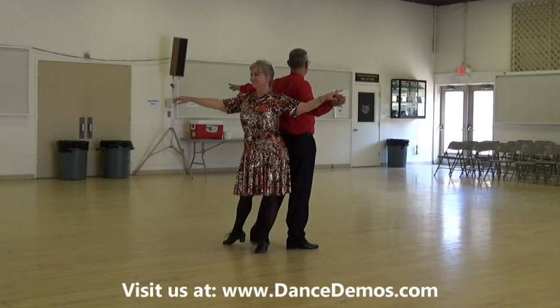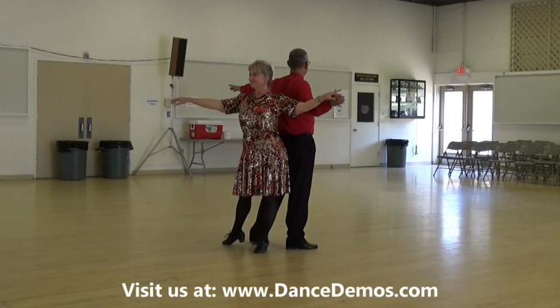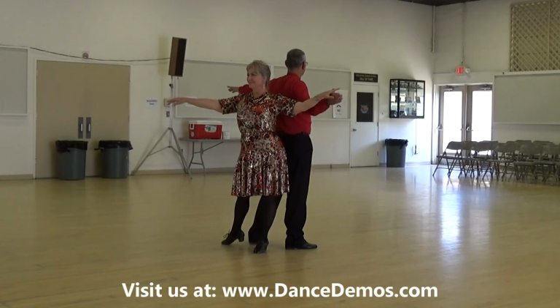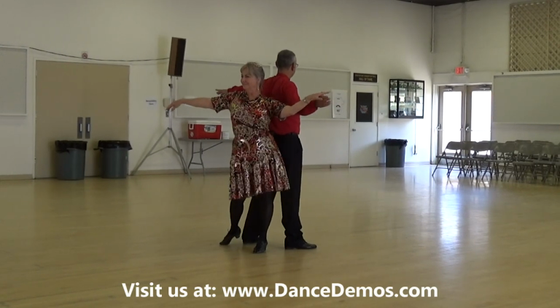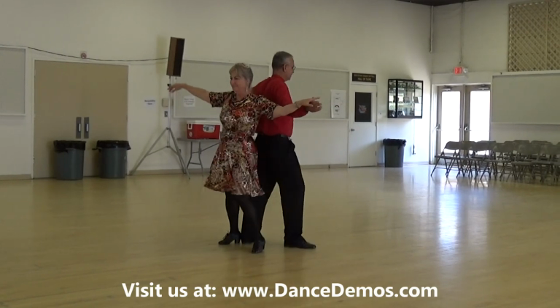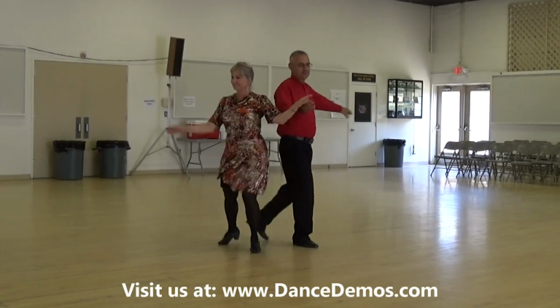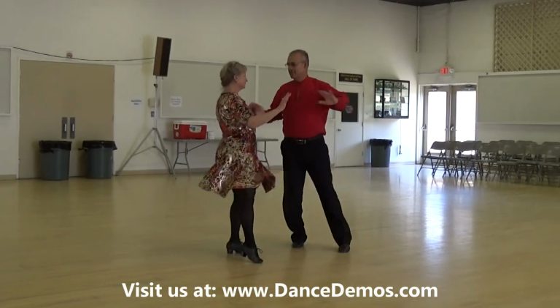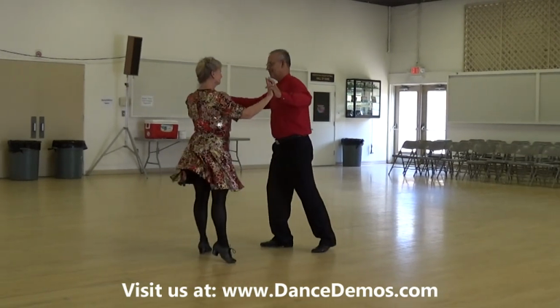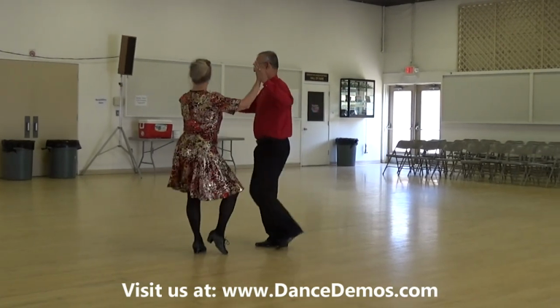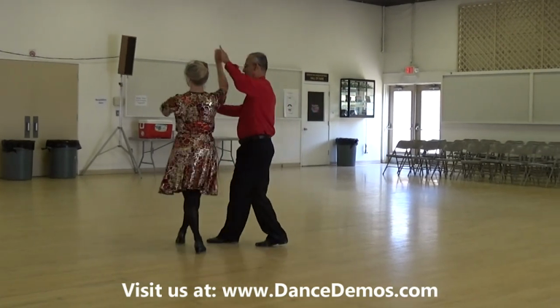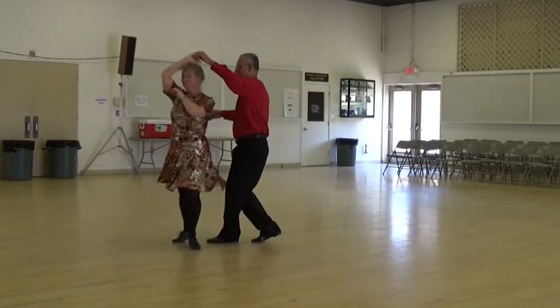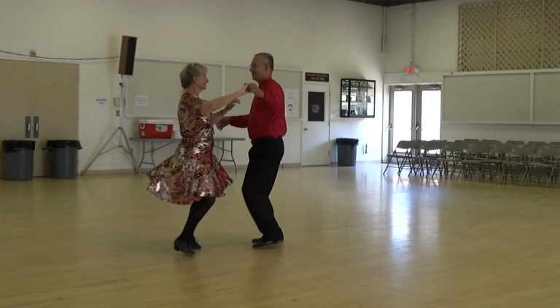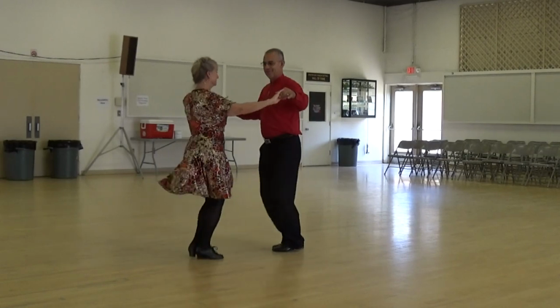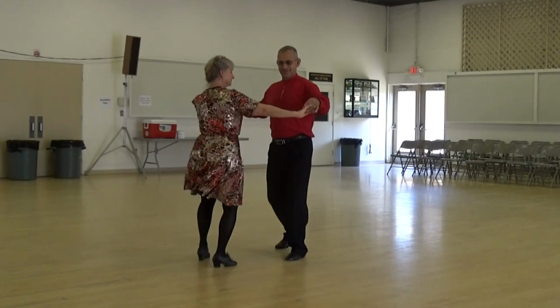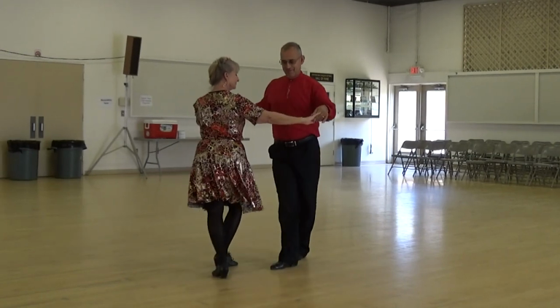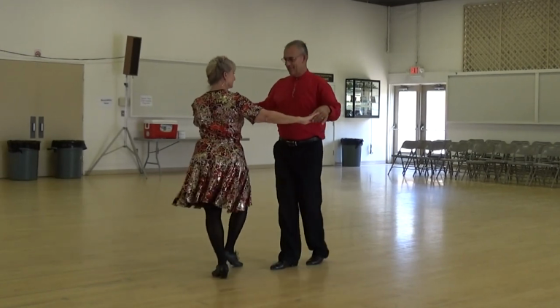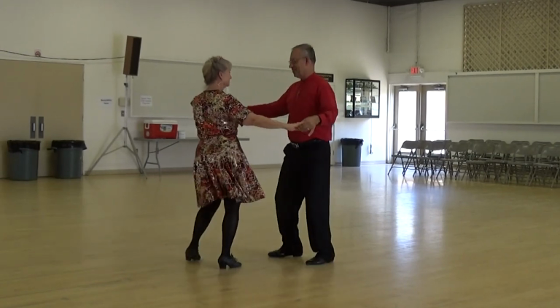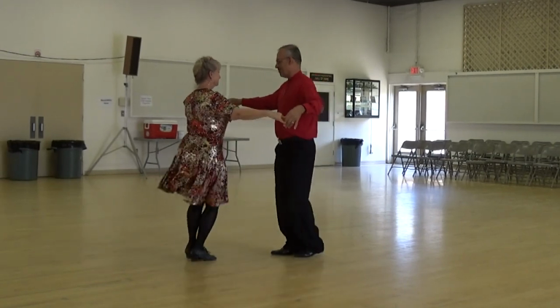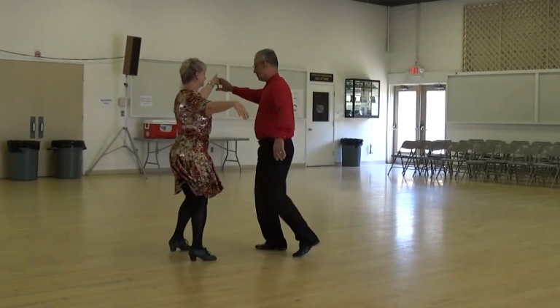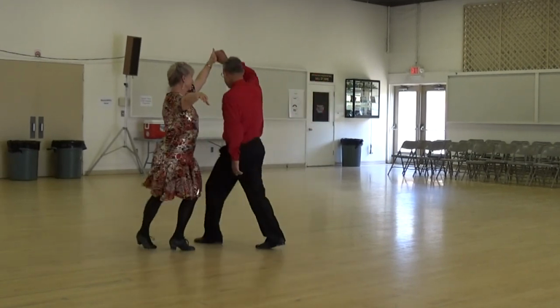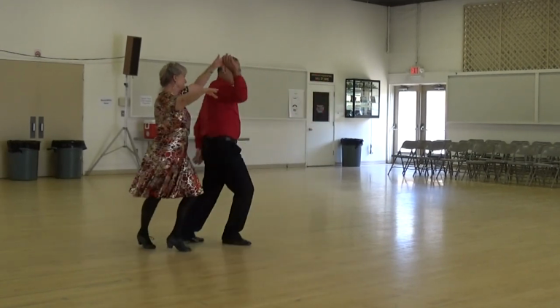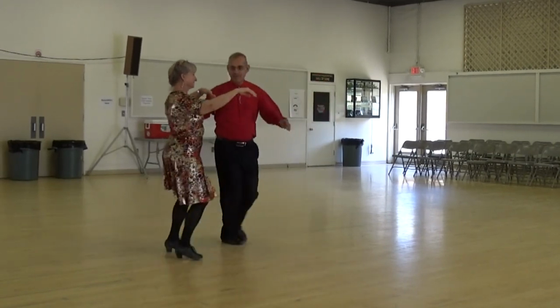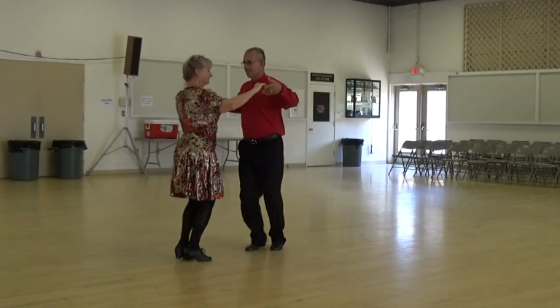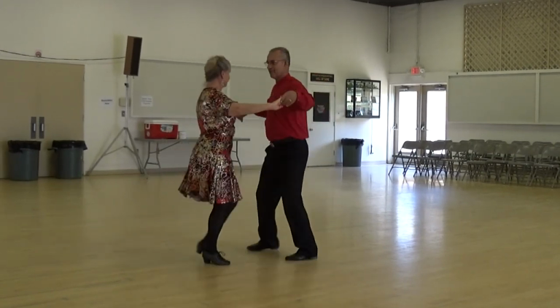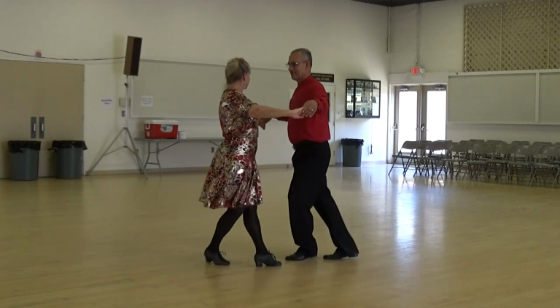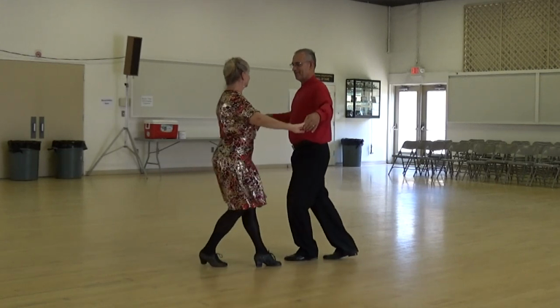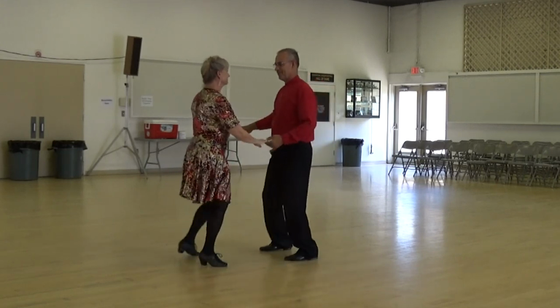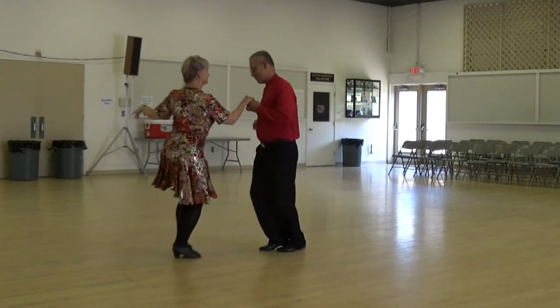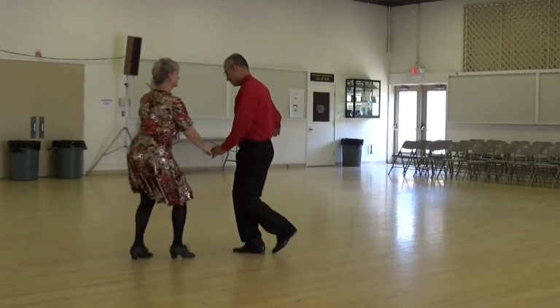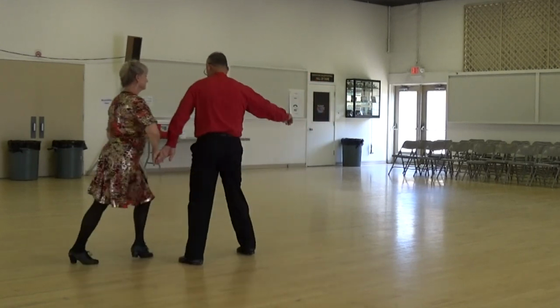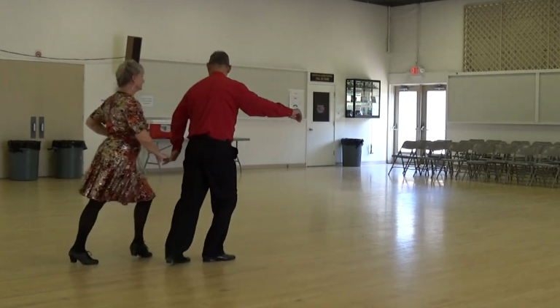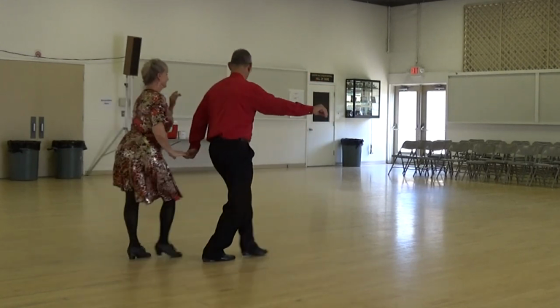Rockside recover turn, hold, reverse underarm turn, shoulder to shoulder, under trail hands, men underarm turn, back shoulder to shoulder, chase with underarm pass, with a twirl.